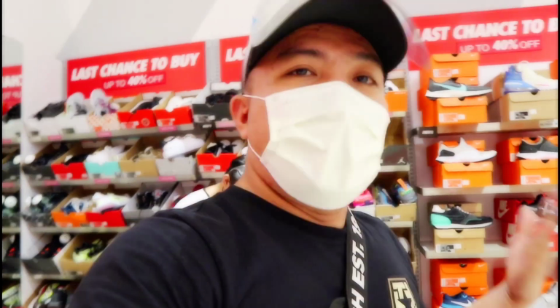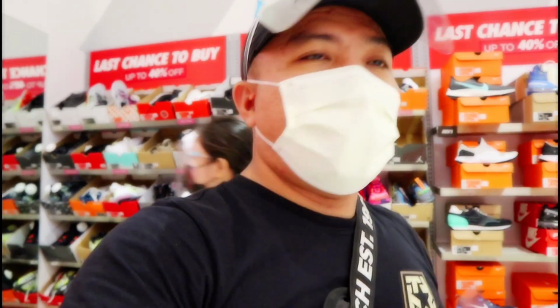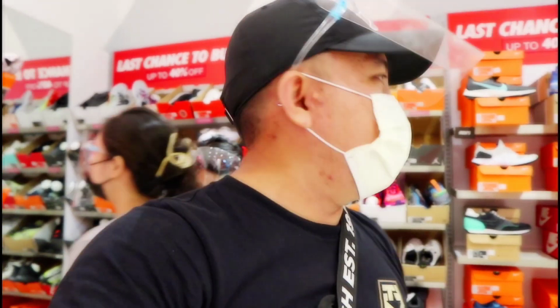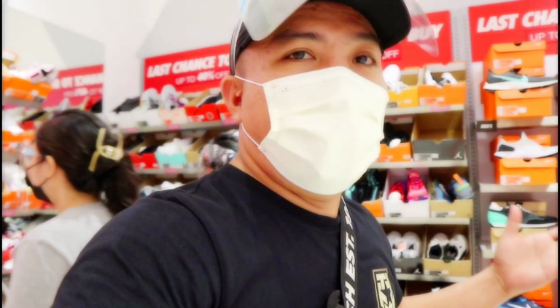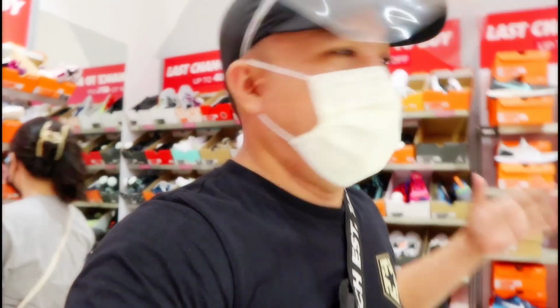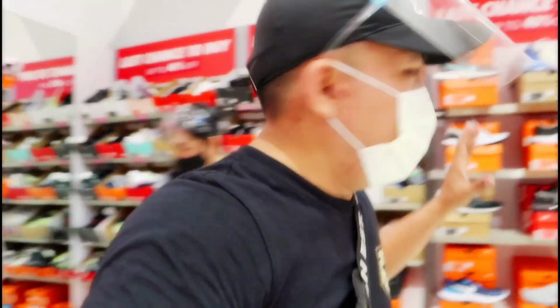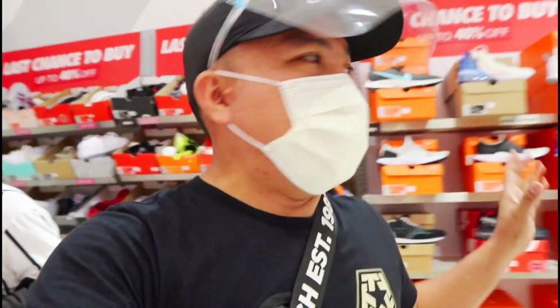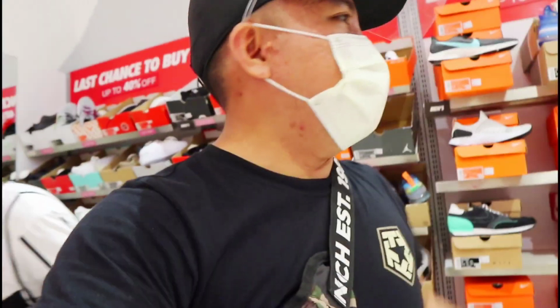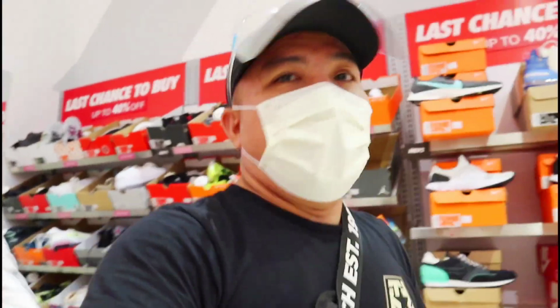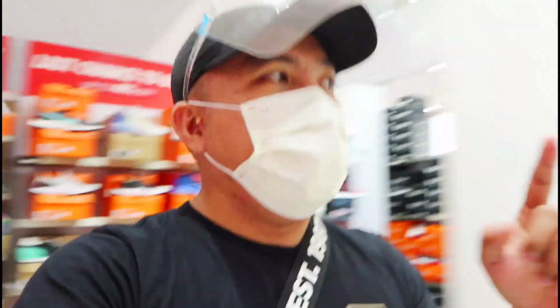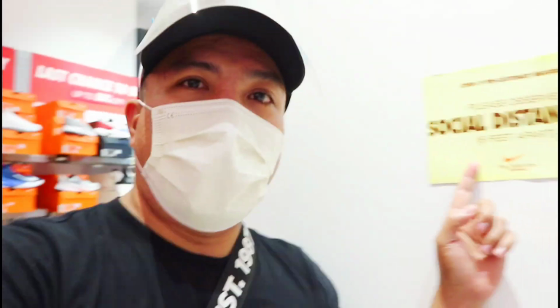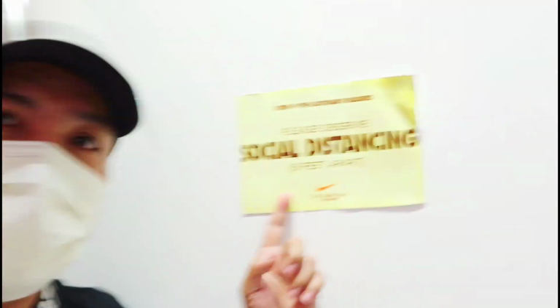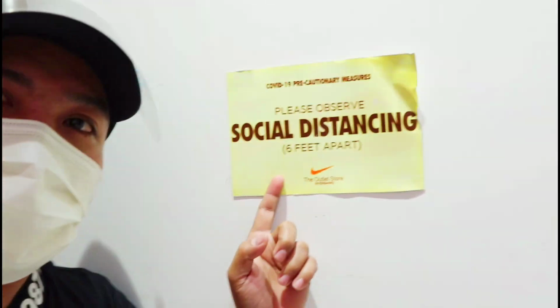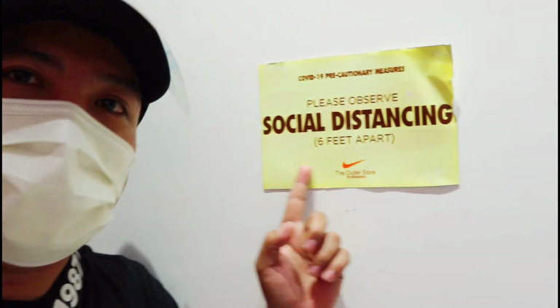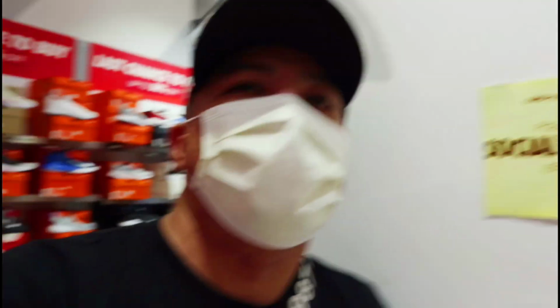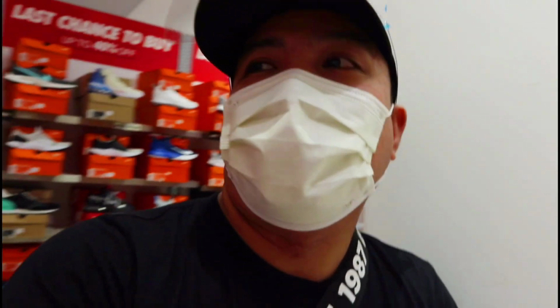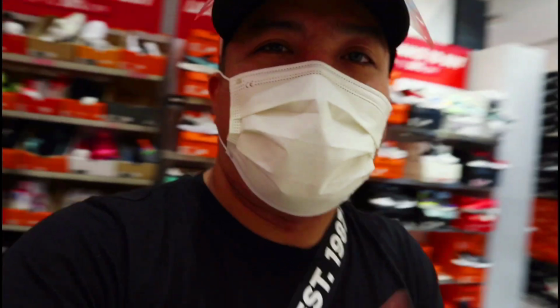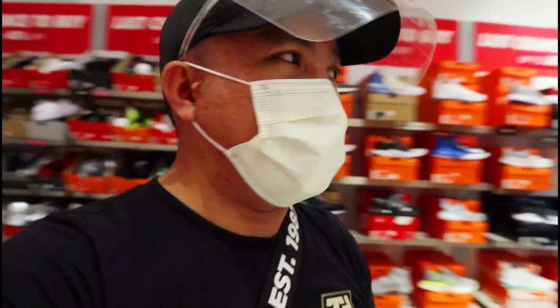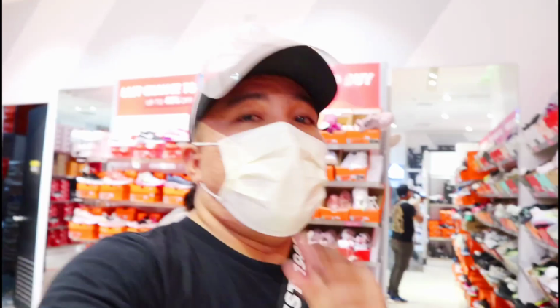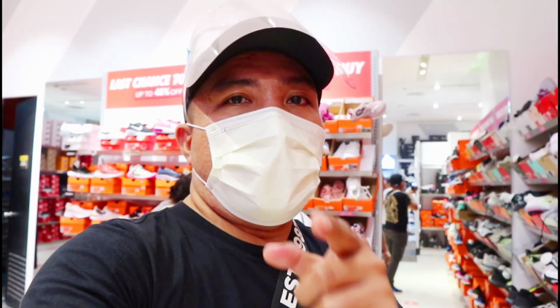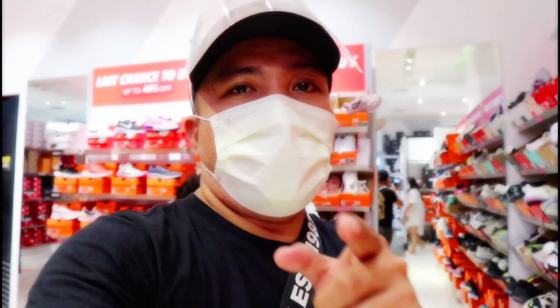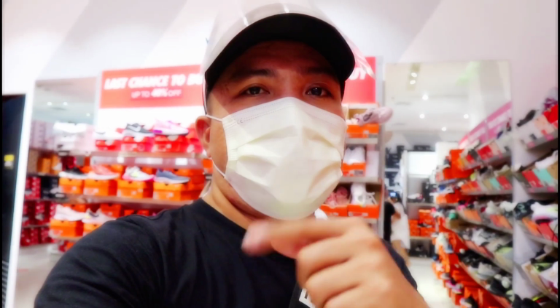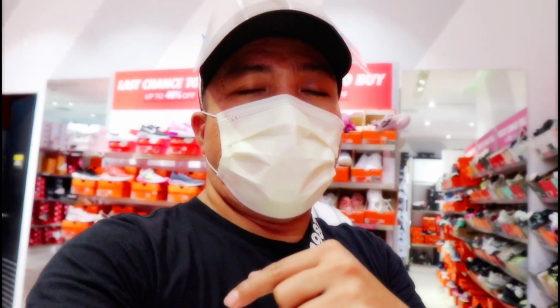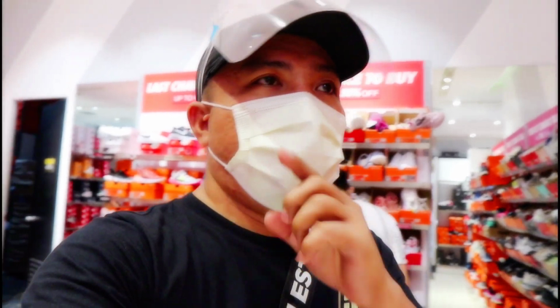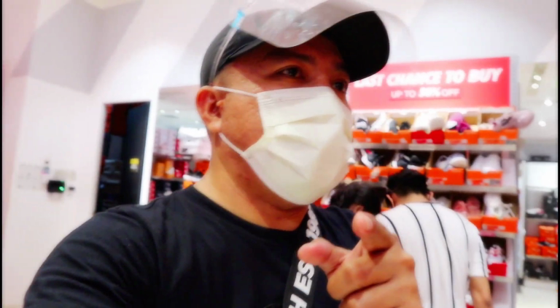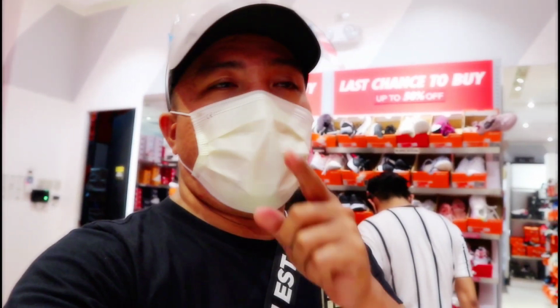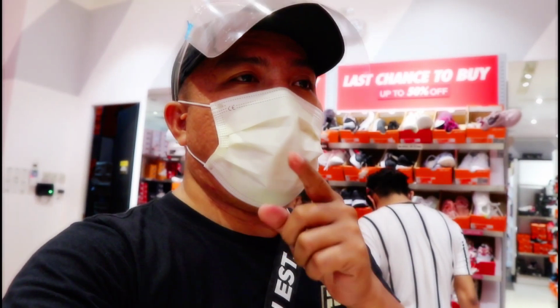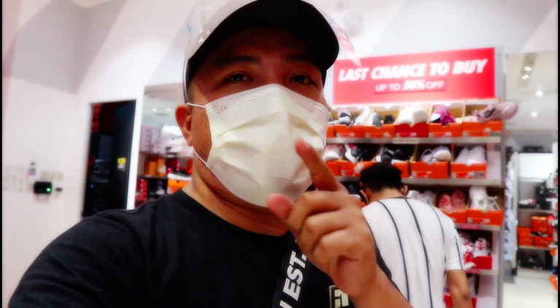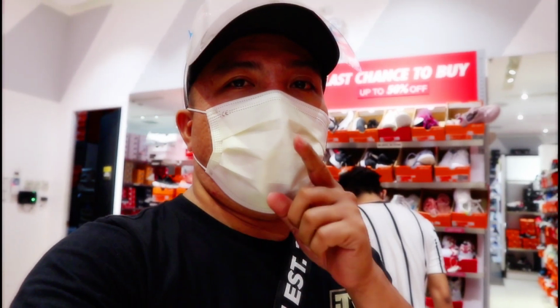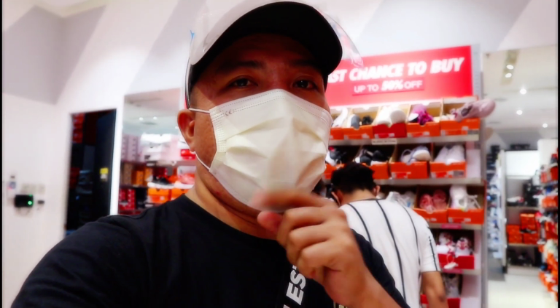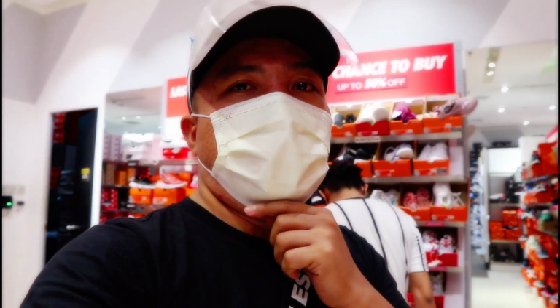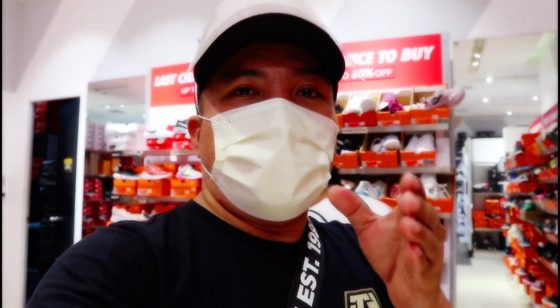So check na lang natin yung availability ng mga style na sapatos na mayroon dito. Pero bago yan, kailangan natin mag-observe ng social distancing mga amigo. So tara check natin. Make sure pa rin na napindot mo na yung subscribe button at yung notification bell para updated ka rin lagi sa mga vlog na i-upload pa natin.